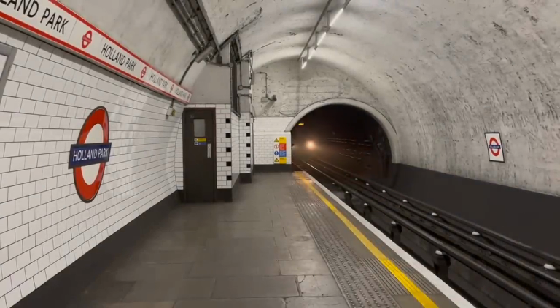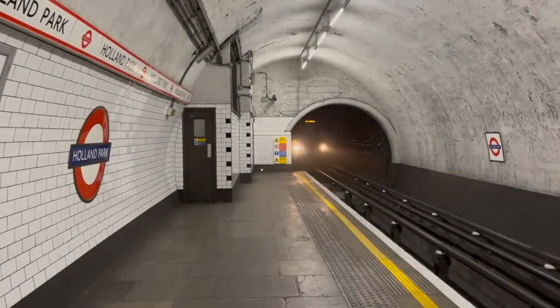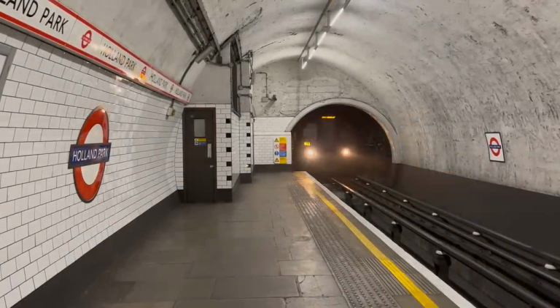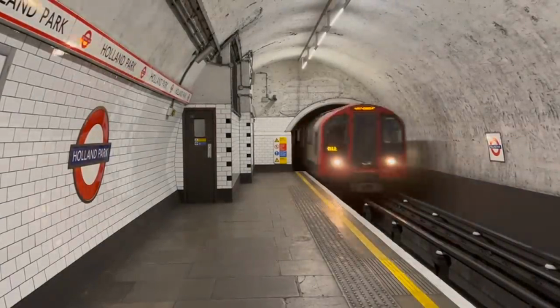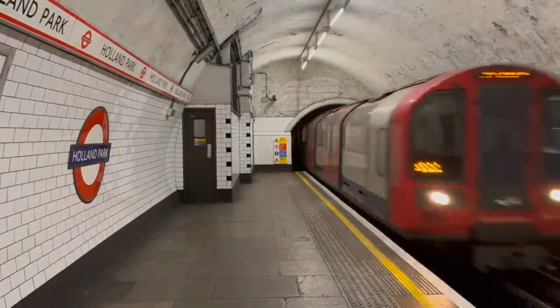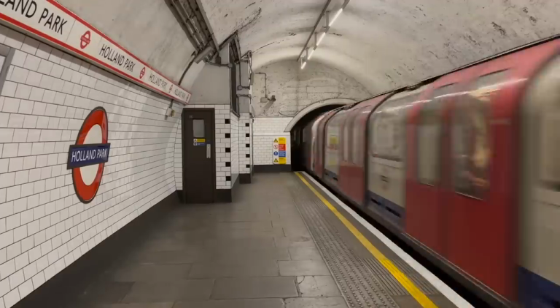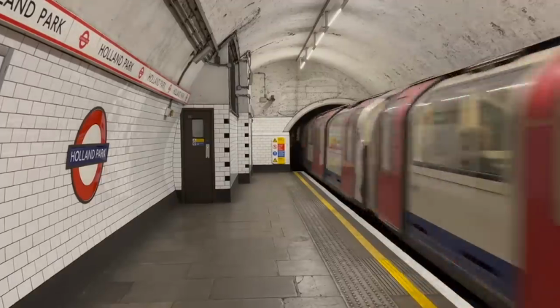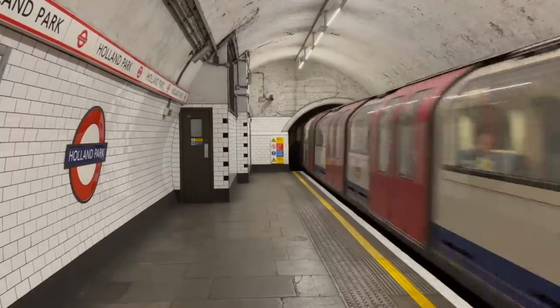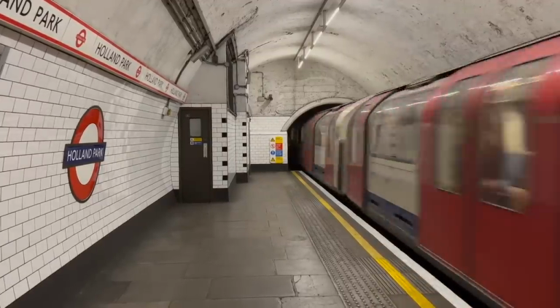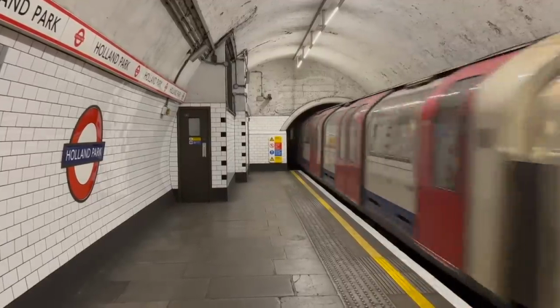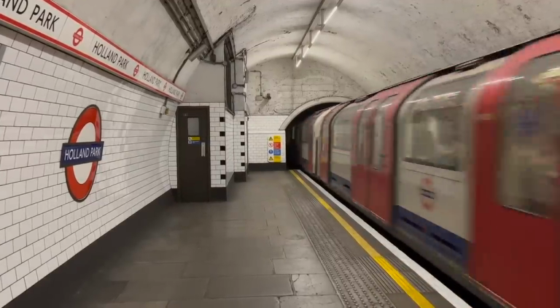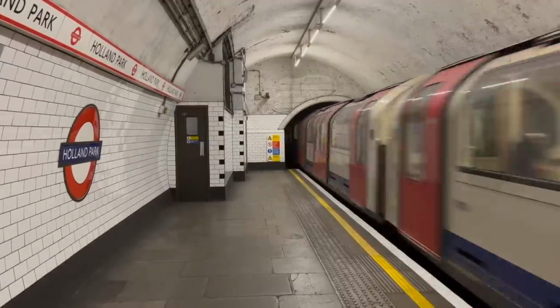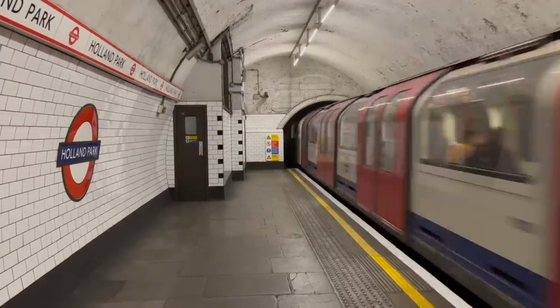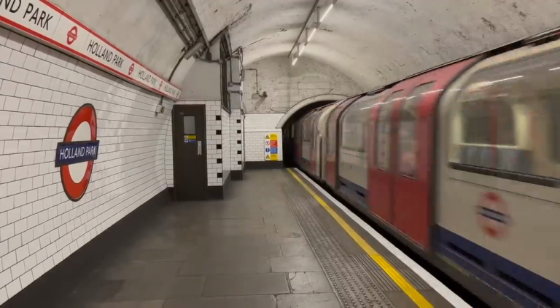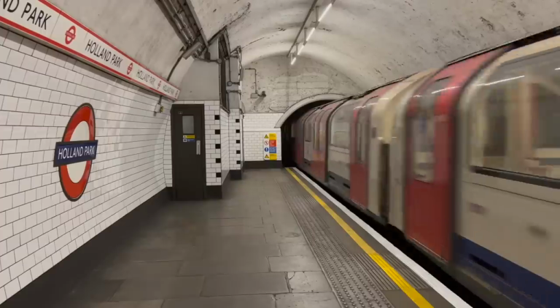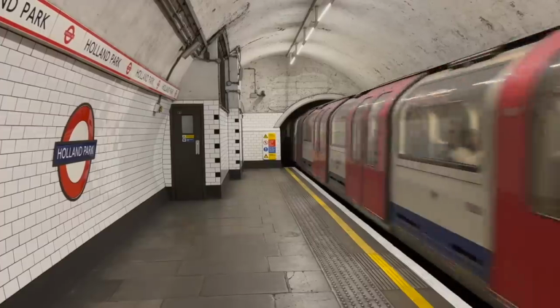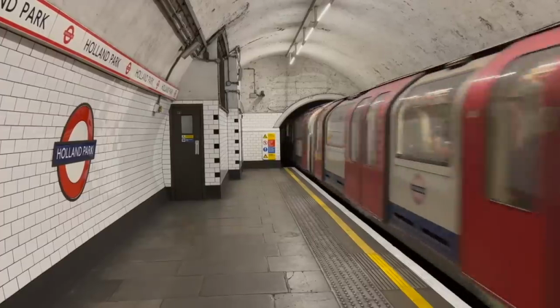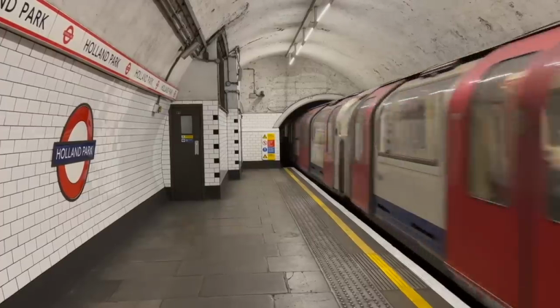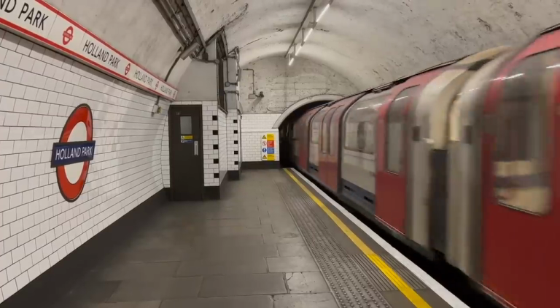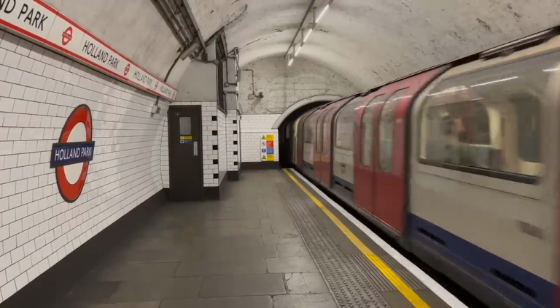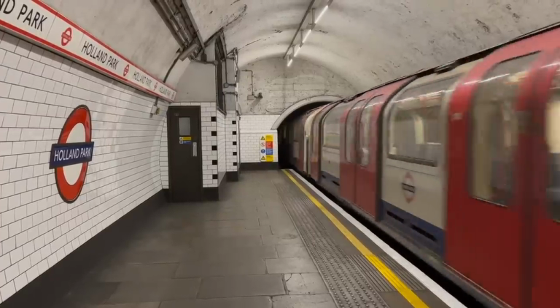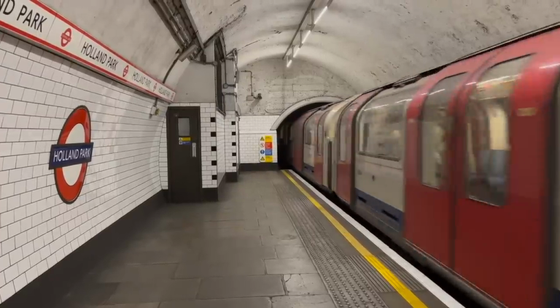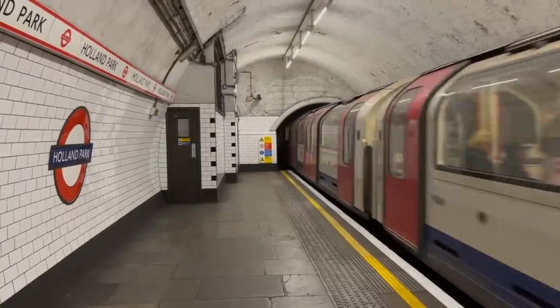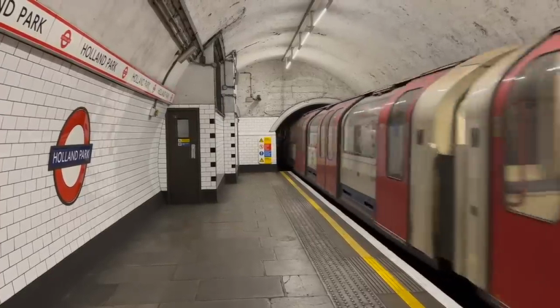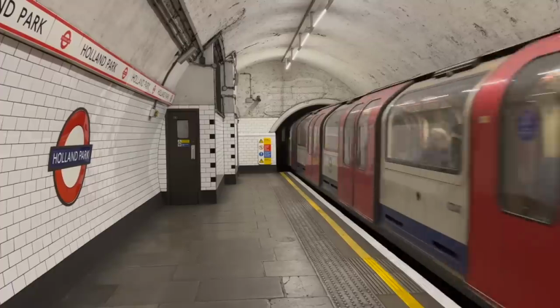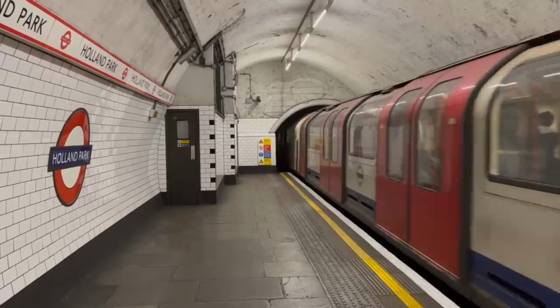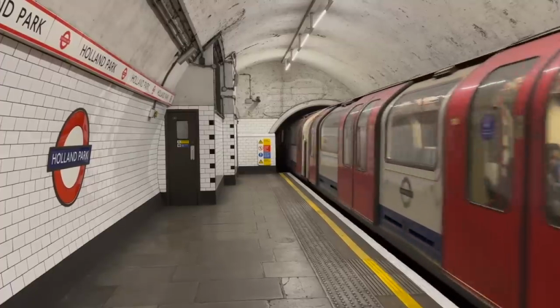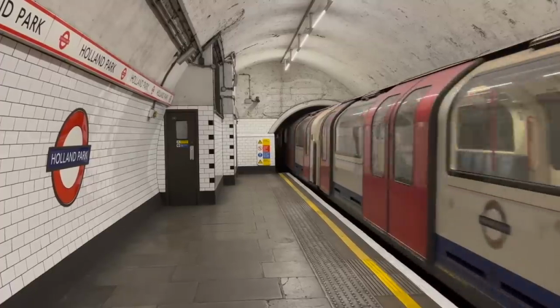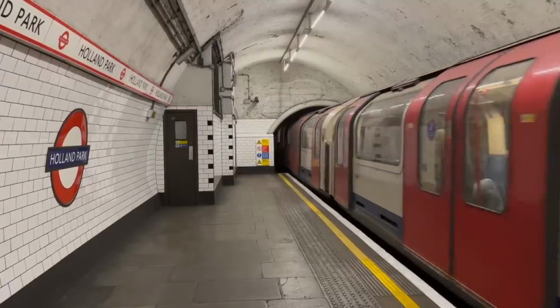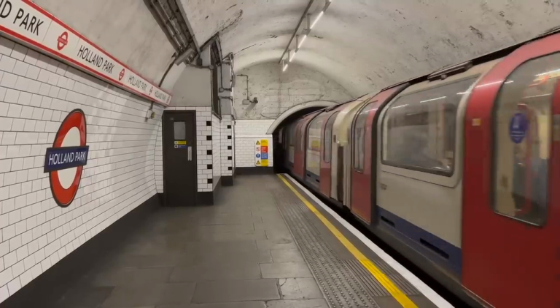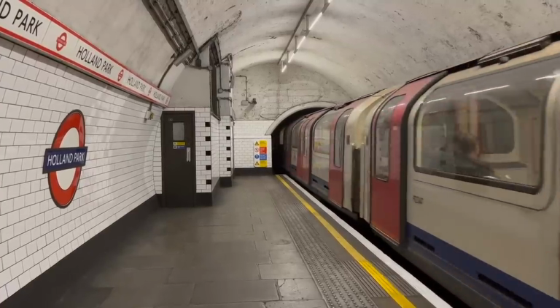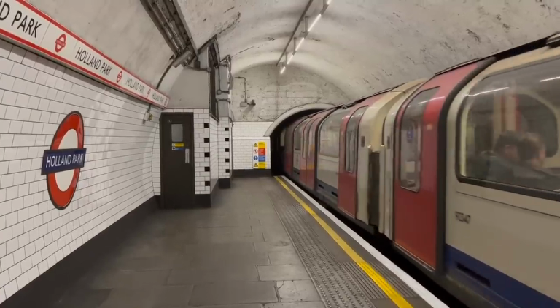Hey, guess who's back on the Central Line? It's me. I am back on the Central Line. Today we're going to talk about another station that I wanted to make a video about because I think it's nice, namely Holland Park.